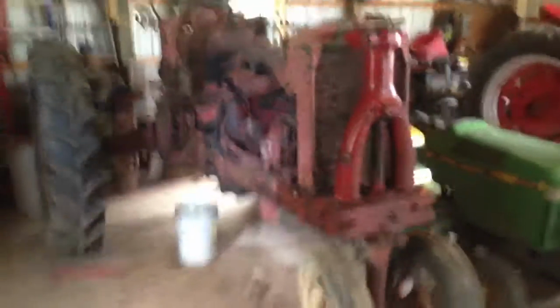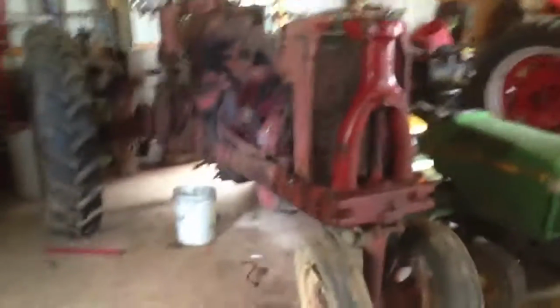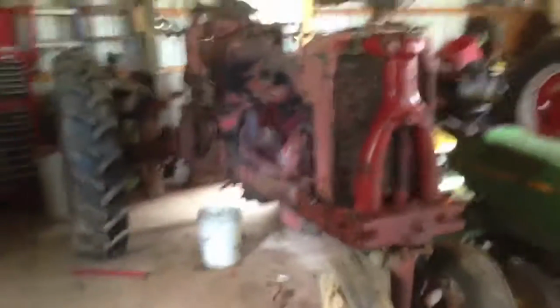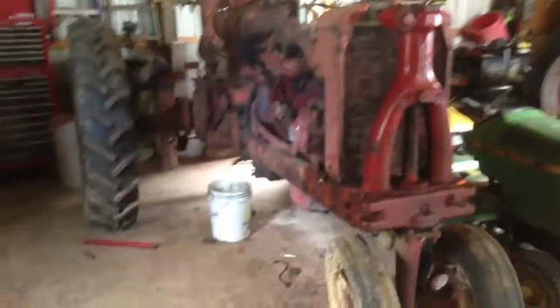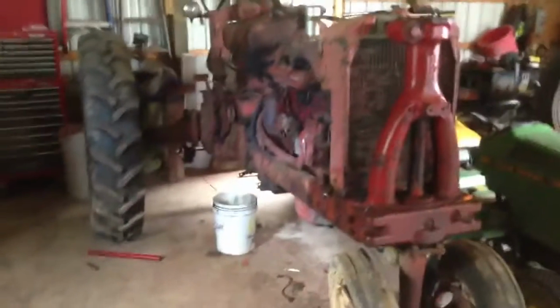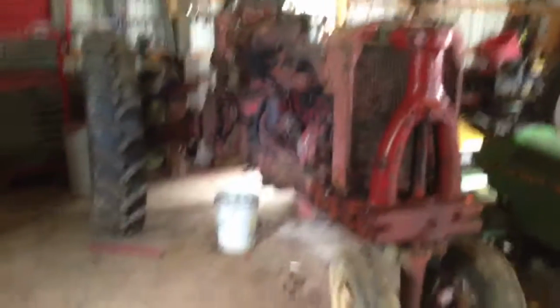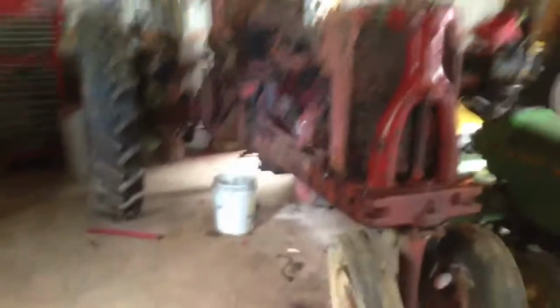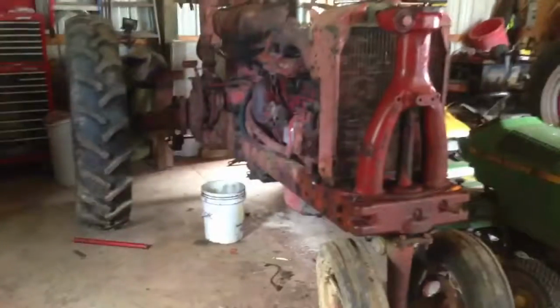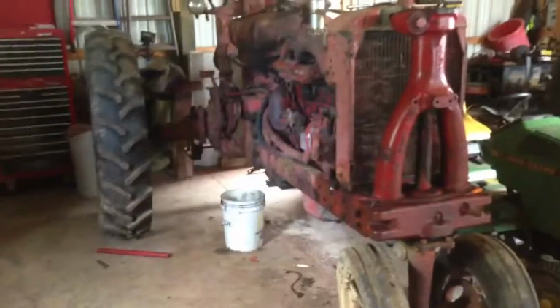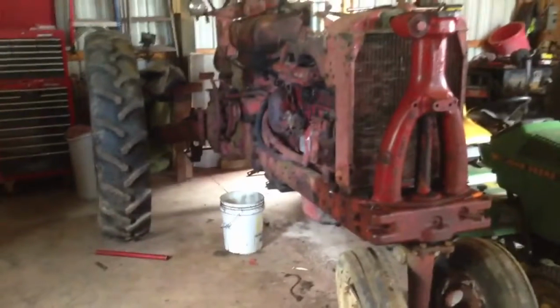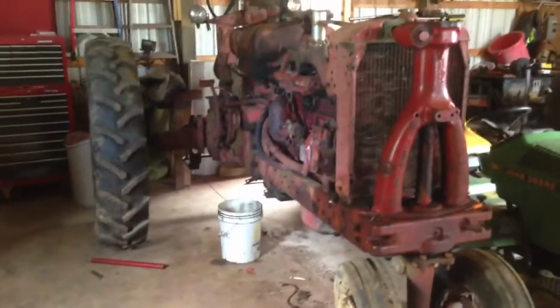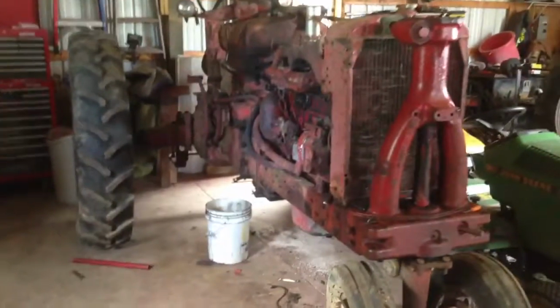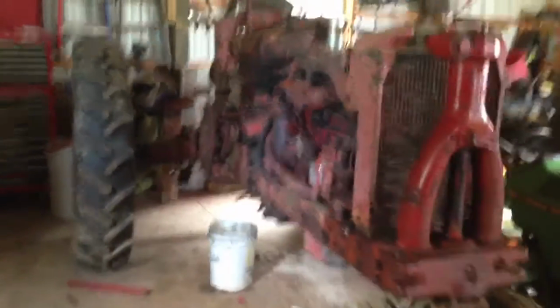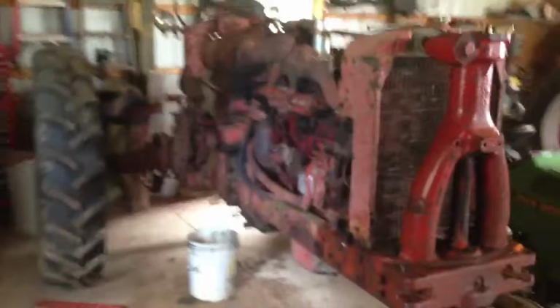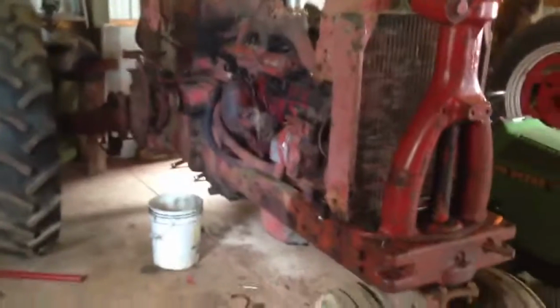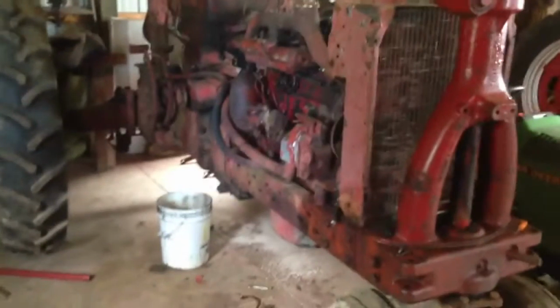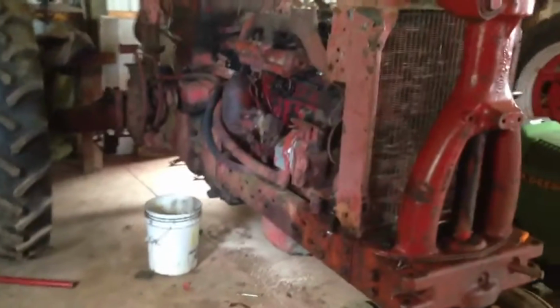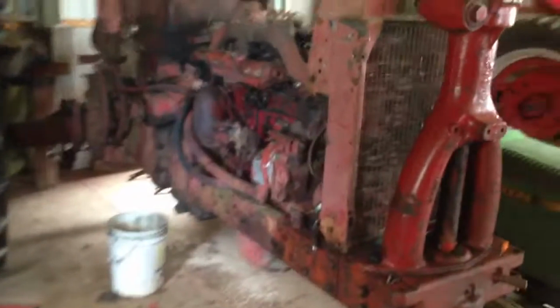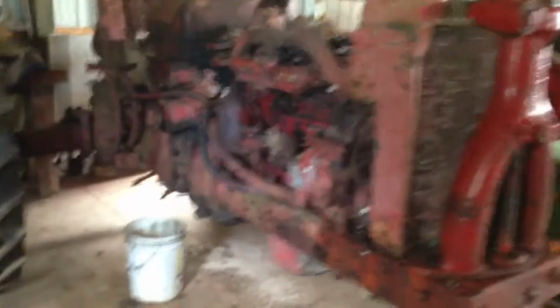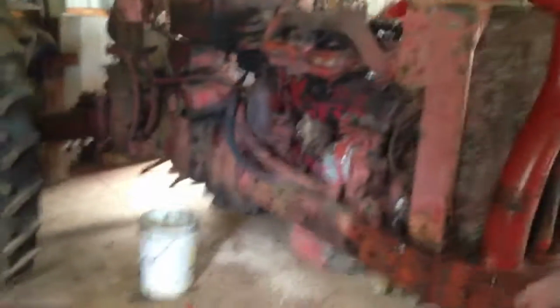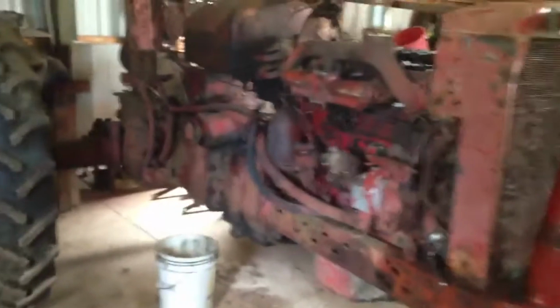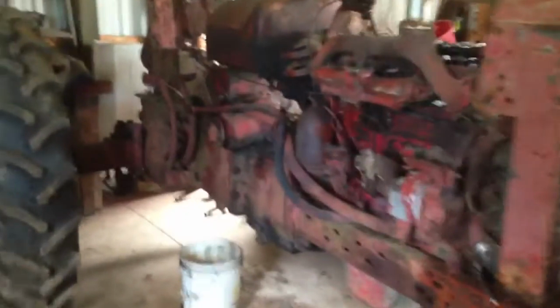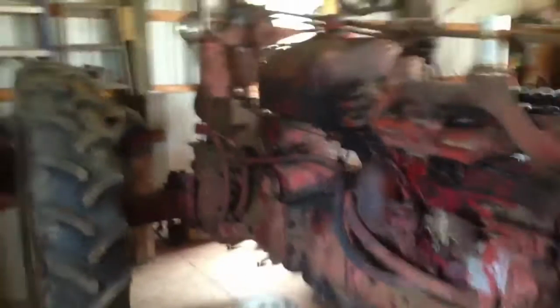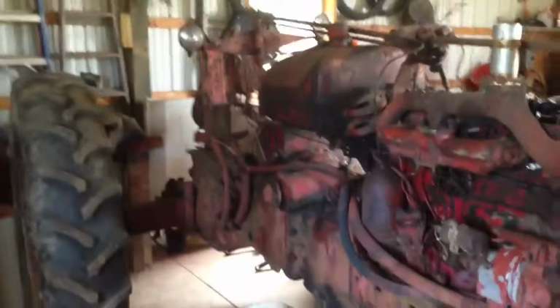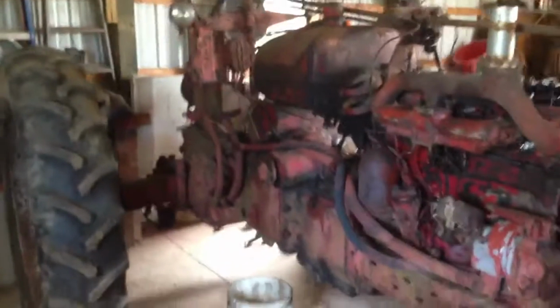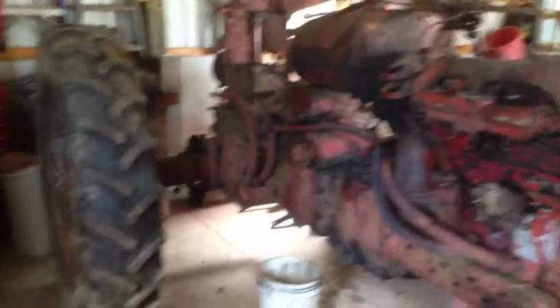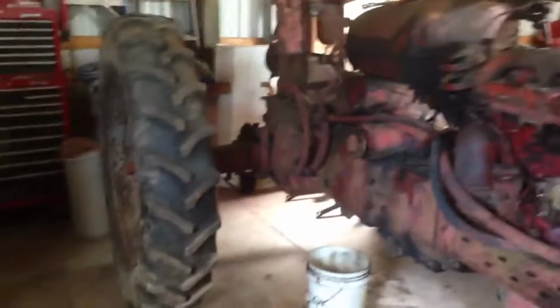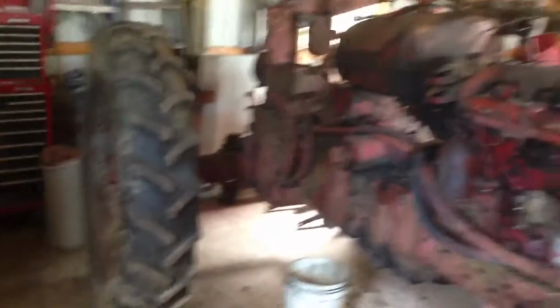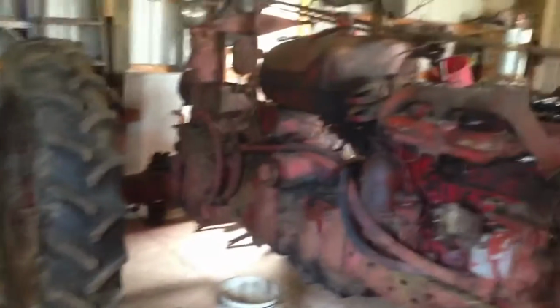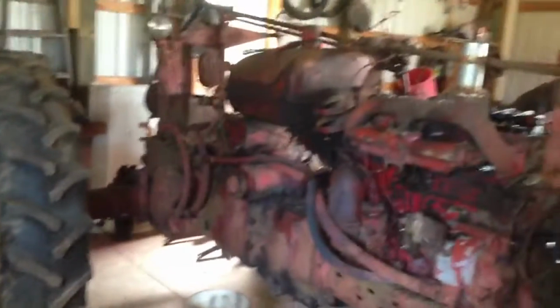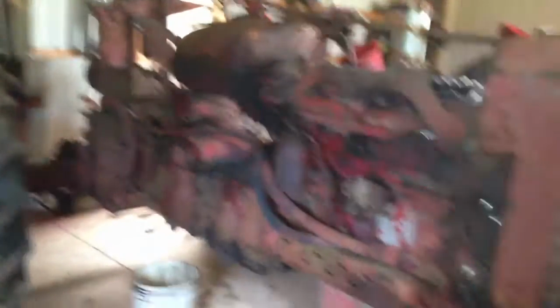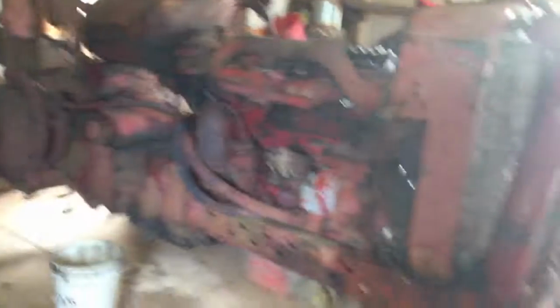What's up YouTube? This is 501 Pharma here, bringing you my latest project: a 1954 Super MTA Diesel.